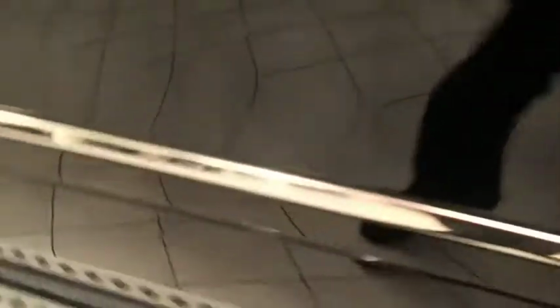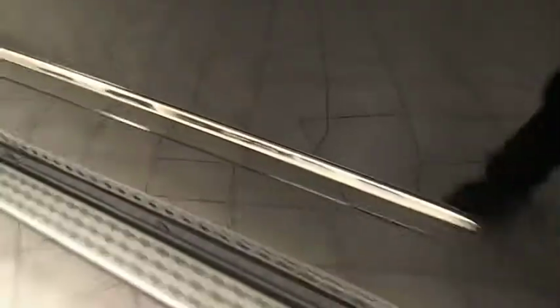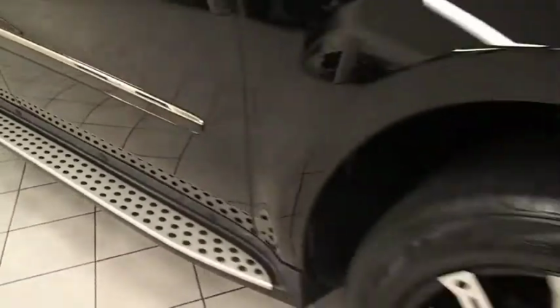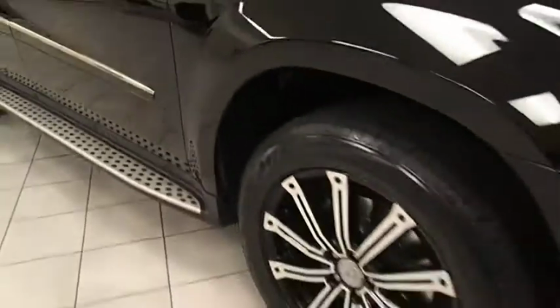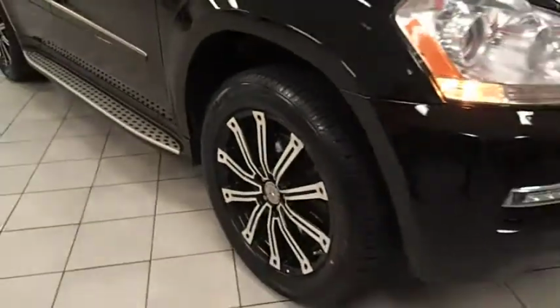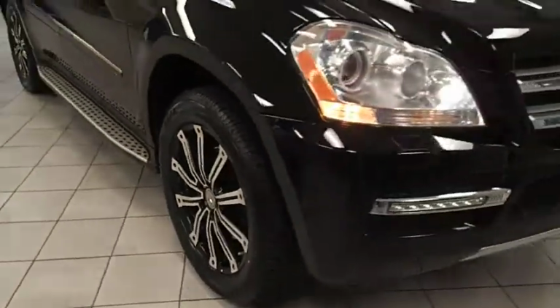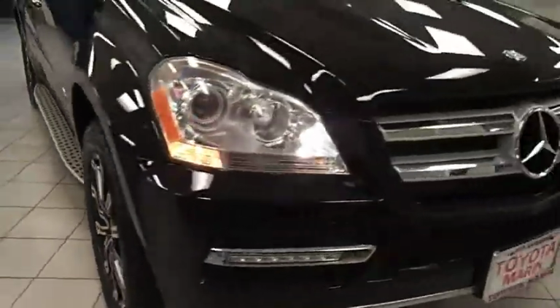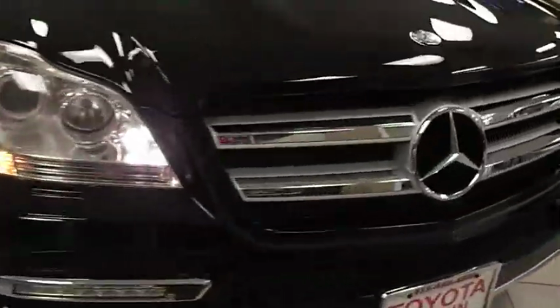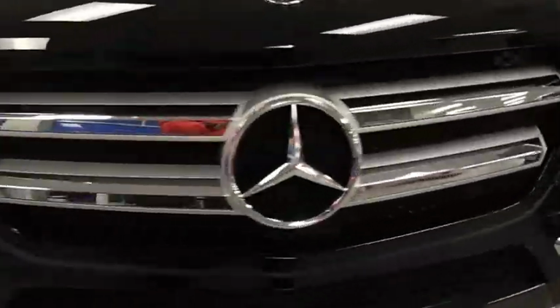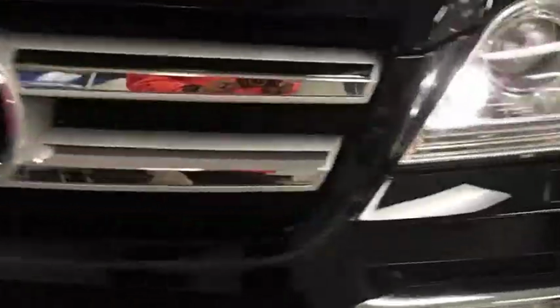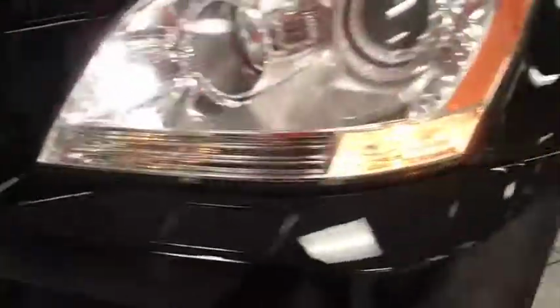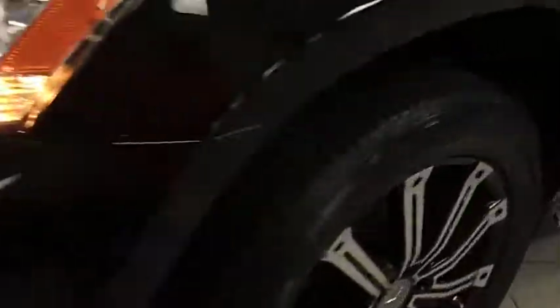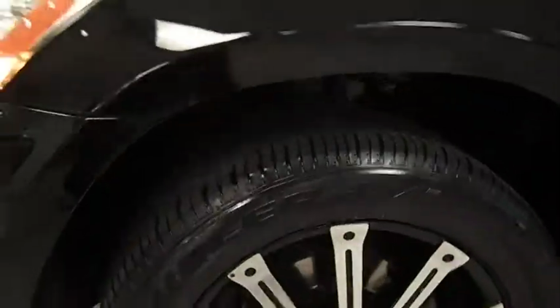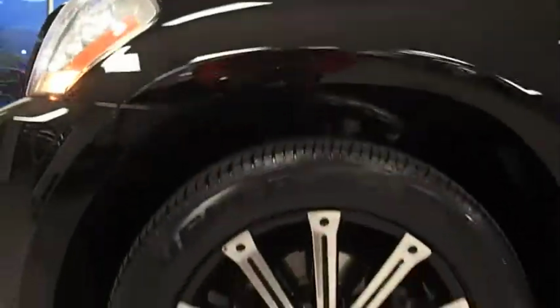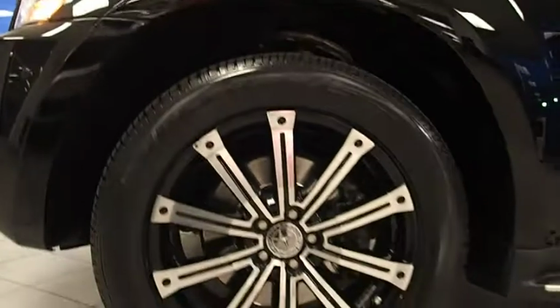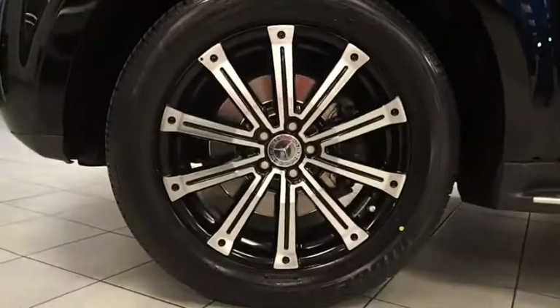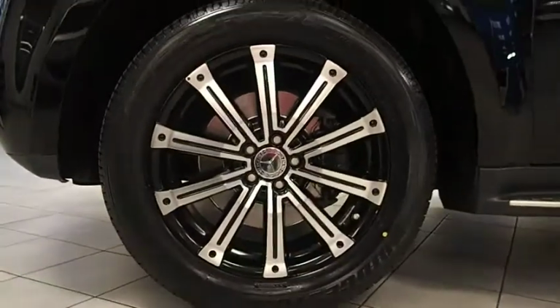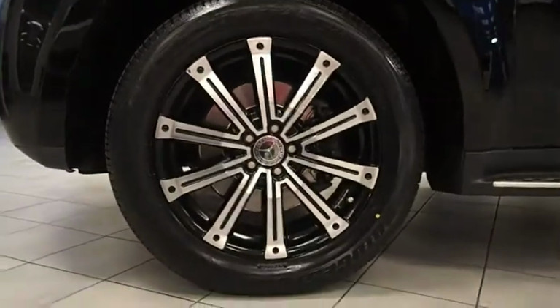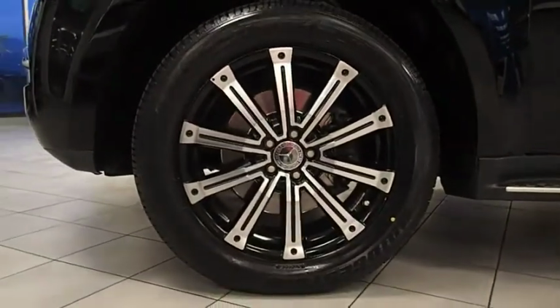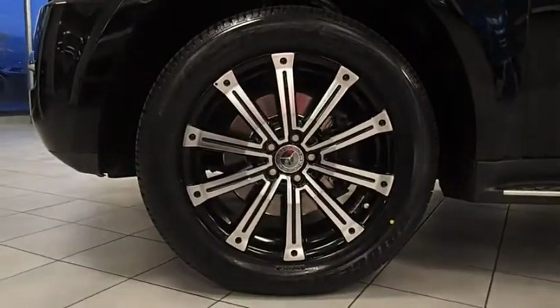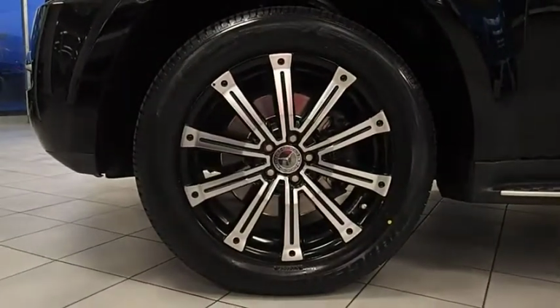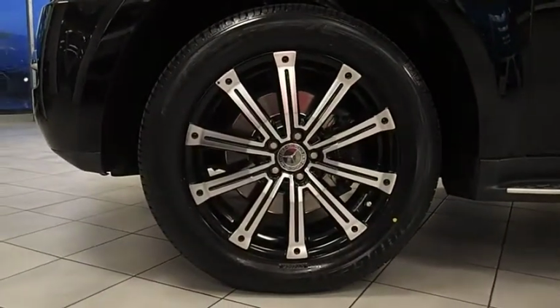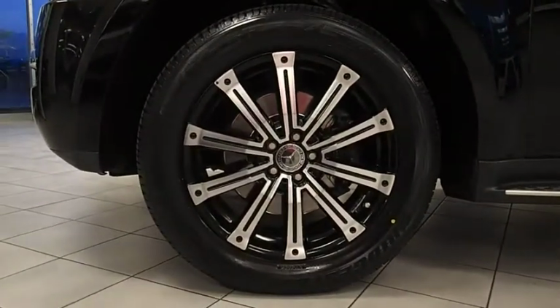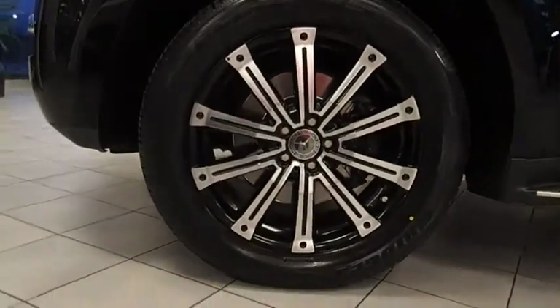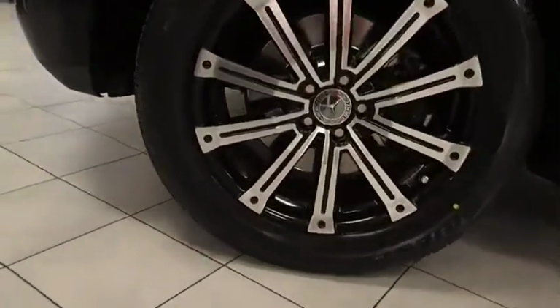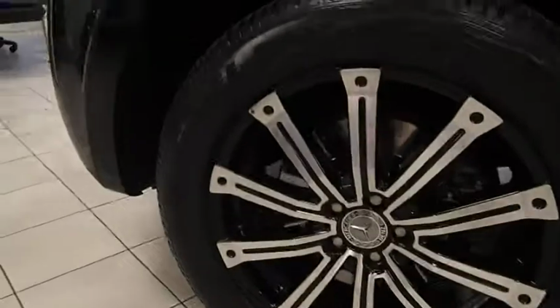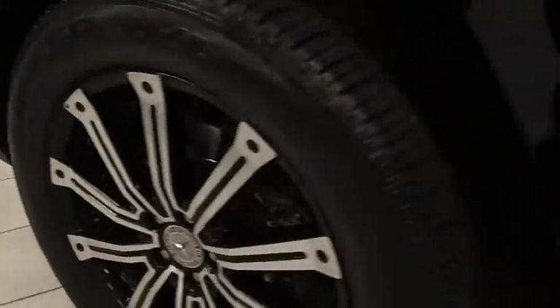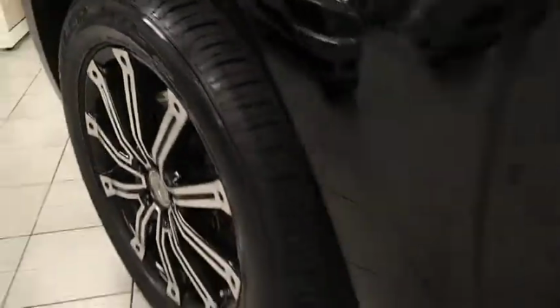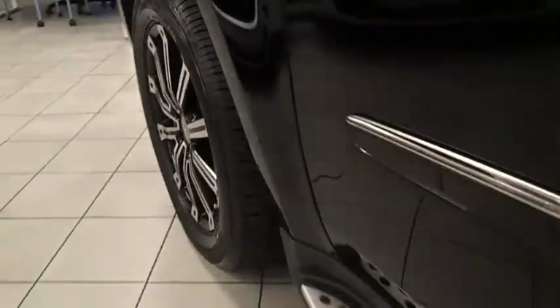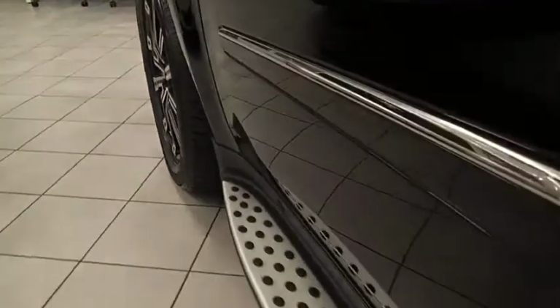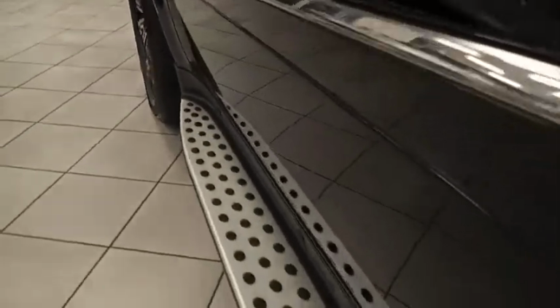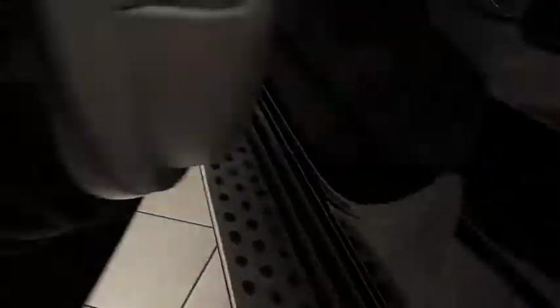Here are some of this vehicle's great options: traction control, anti-lock braking system, CD changer, steering wheel audio controls, power lift gate, power passenger seat, stability control, all-wheel drive, power steering, adjustable steering wheel.